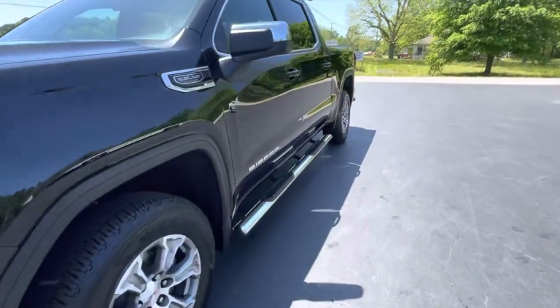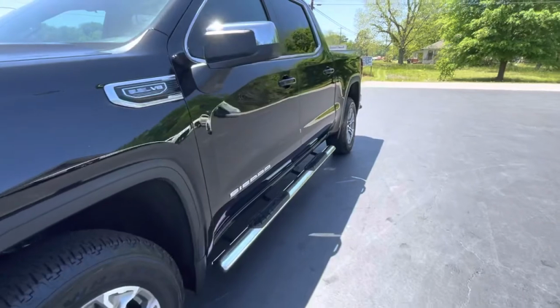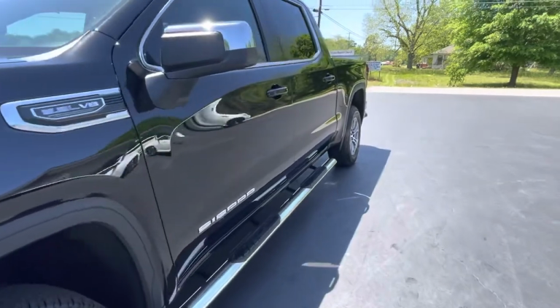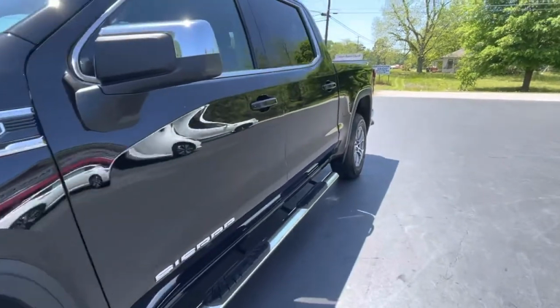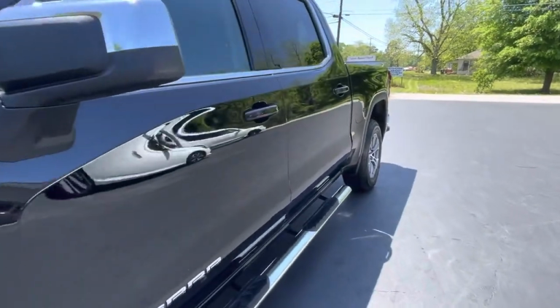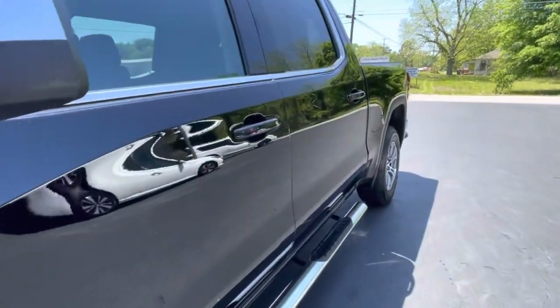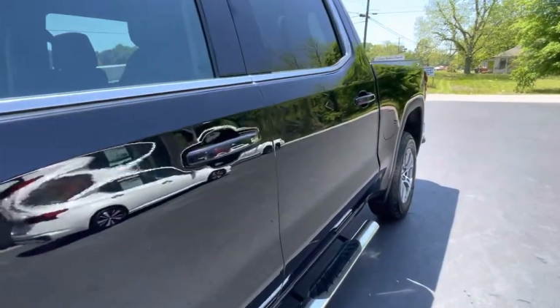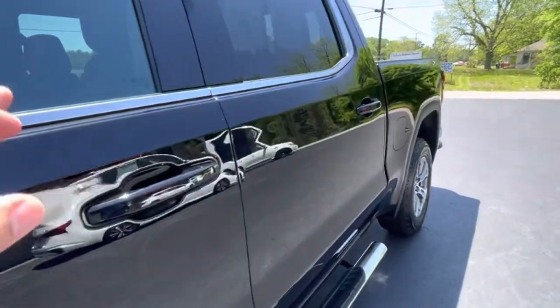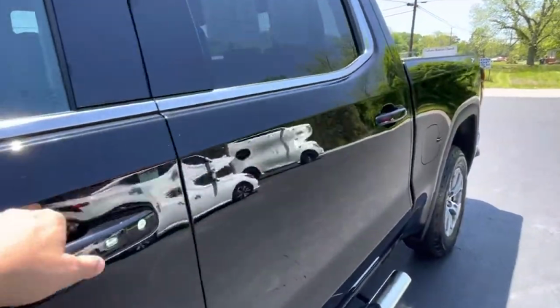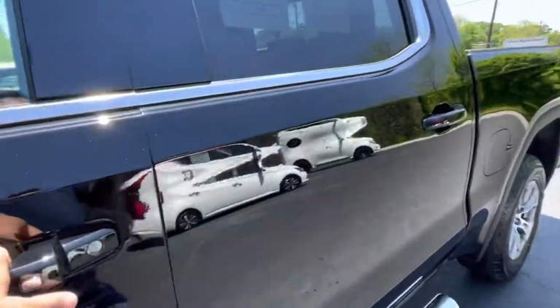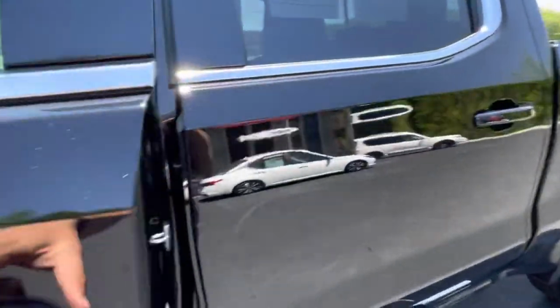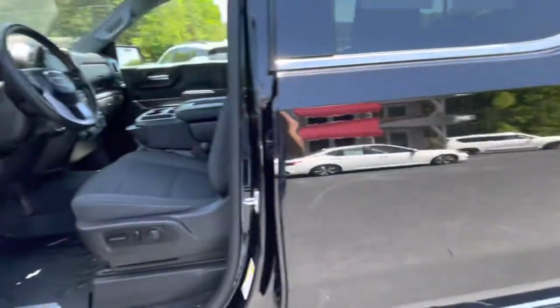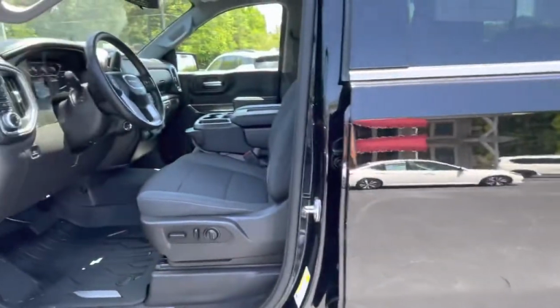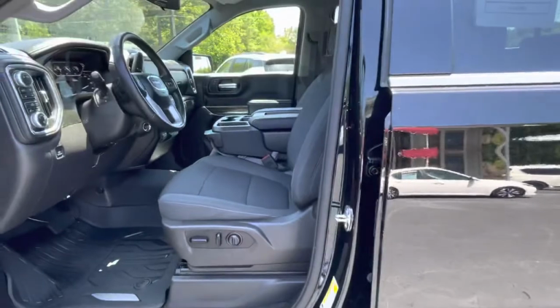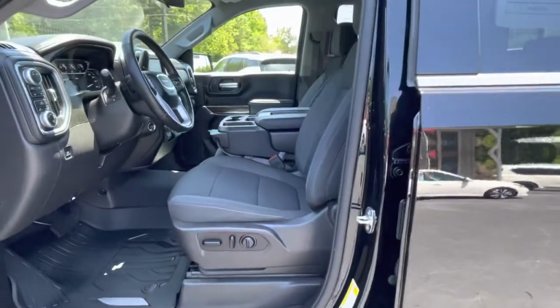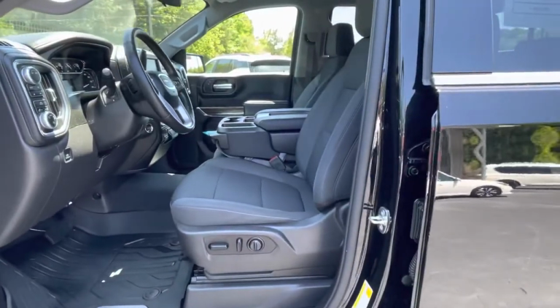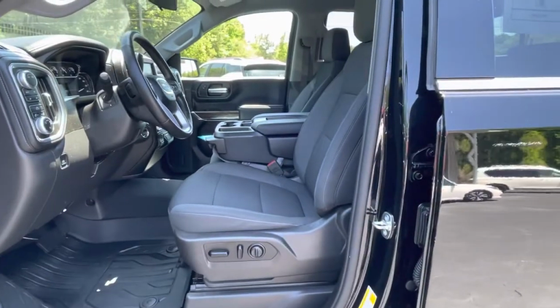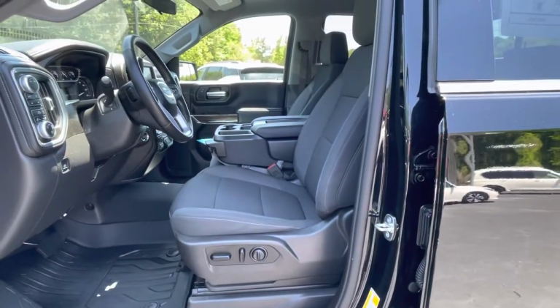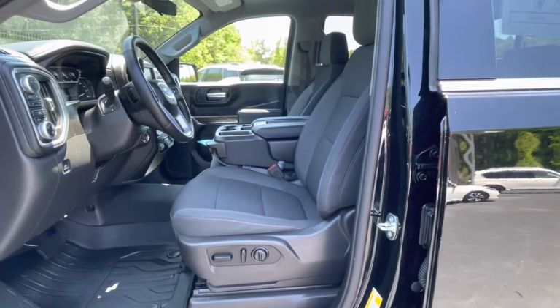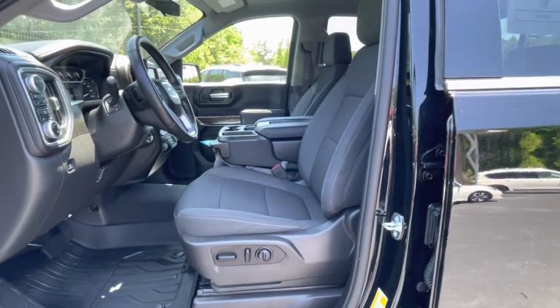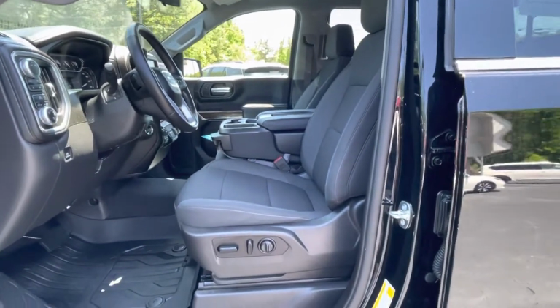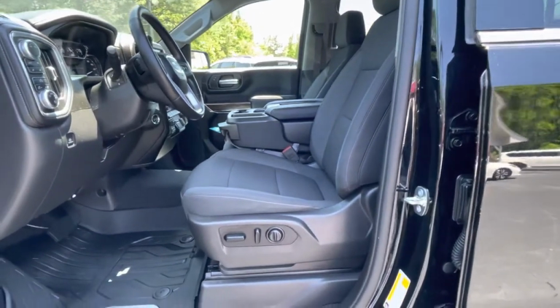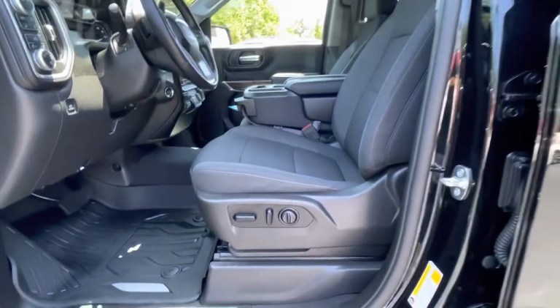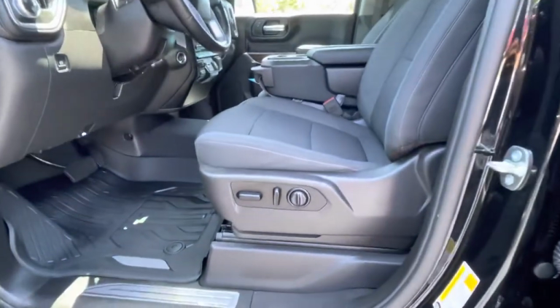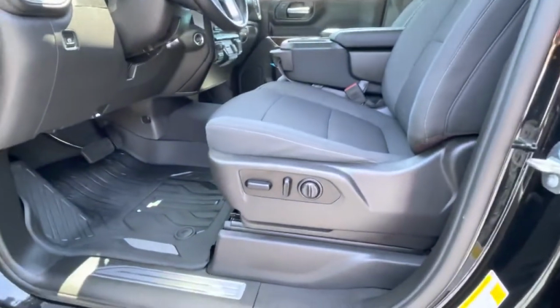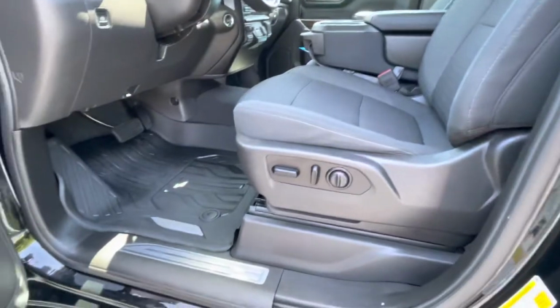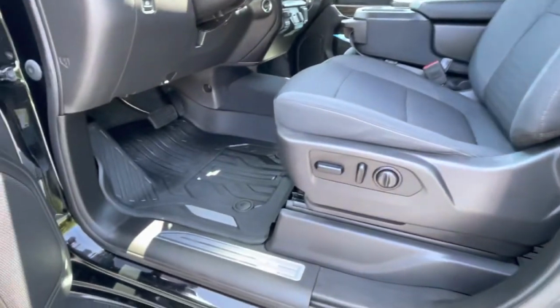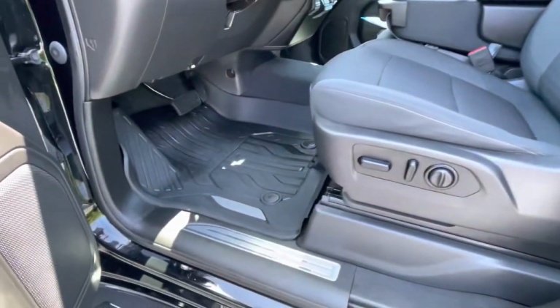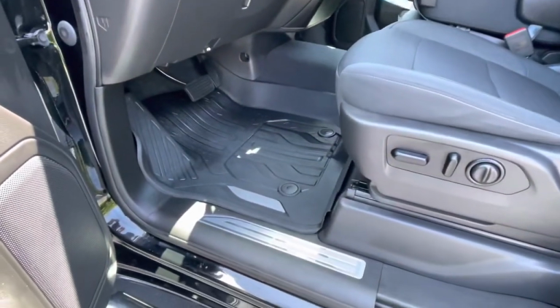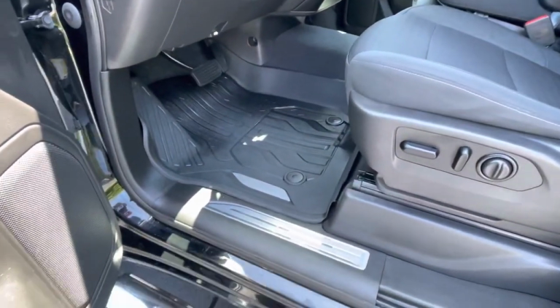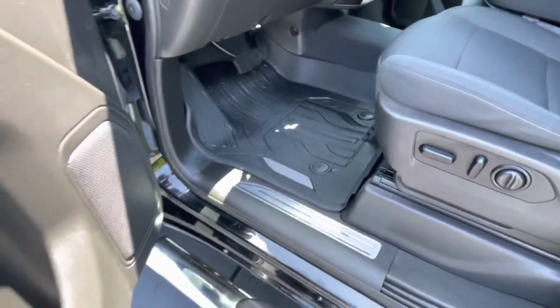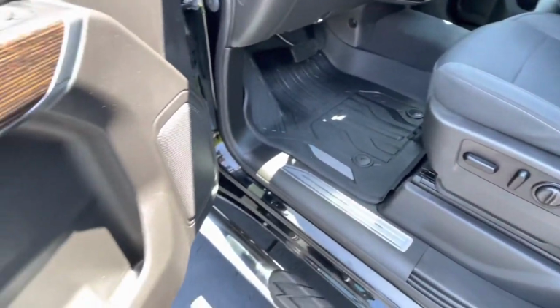It's equipped with passive keyless entry. Three across seating with a fold-down armrest gives you six passenger capability. Power seat and GMC all-weather floor mats.